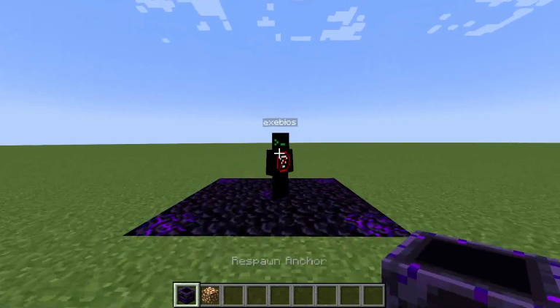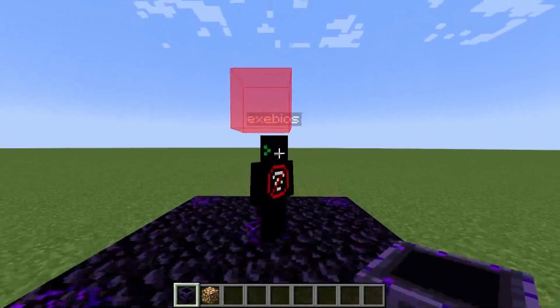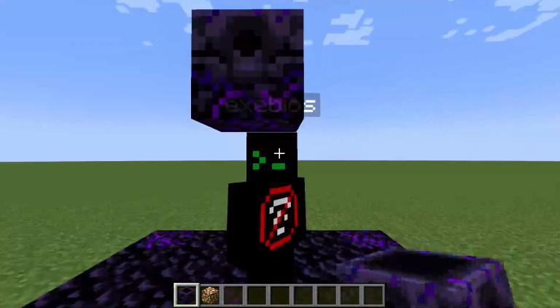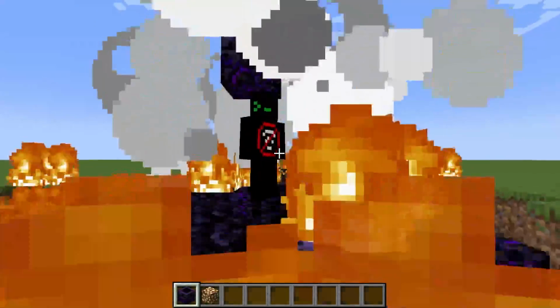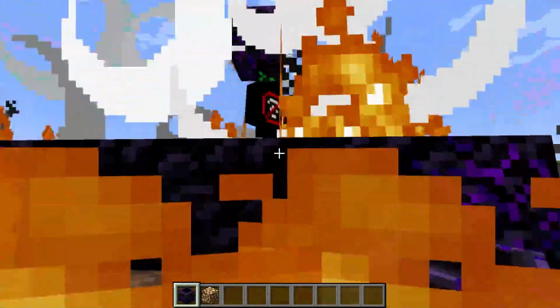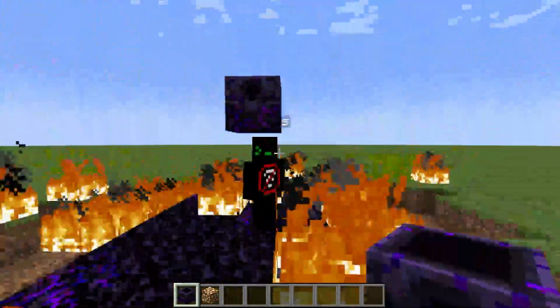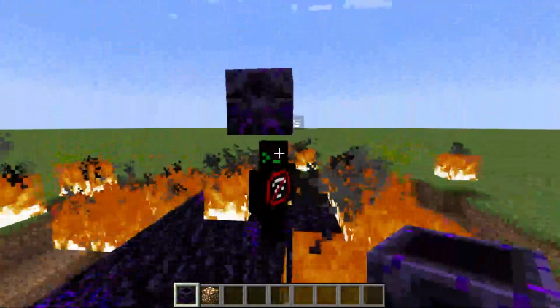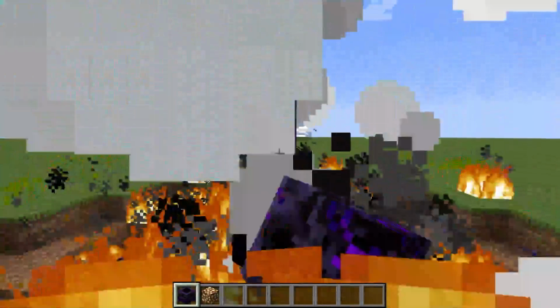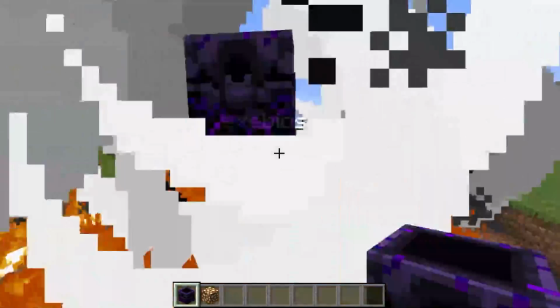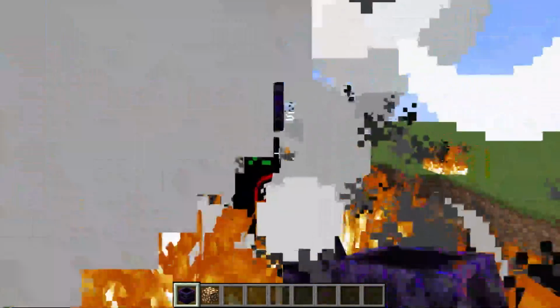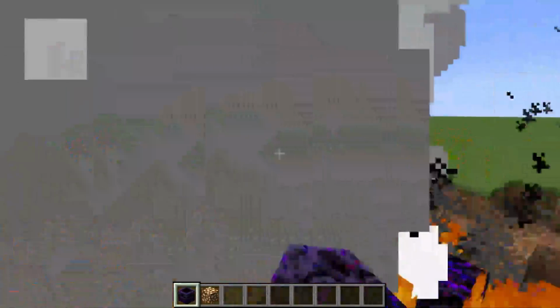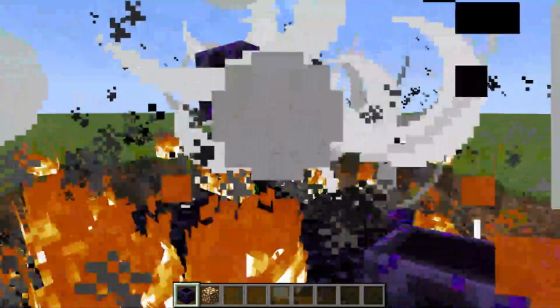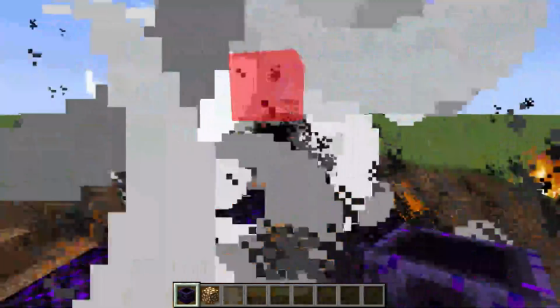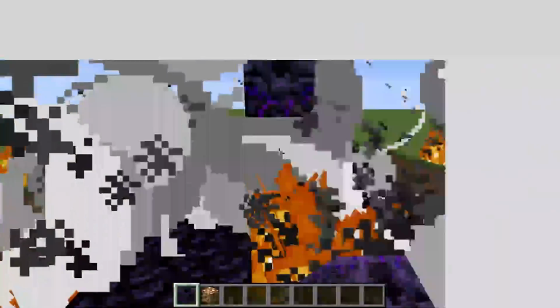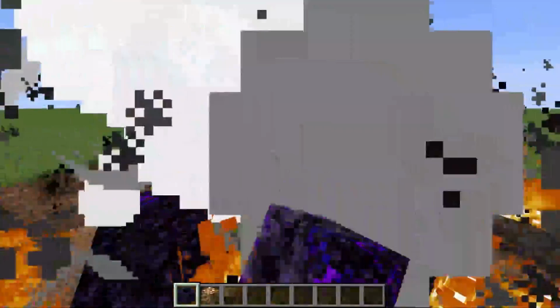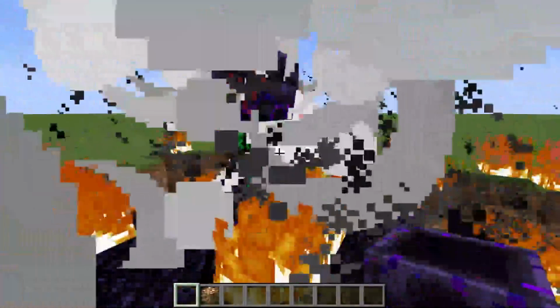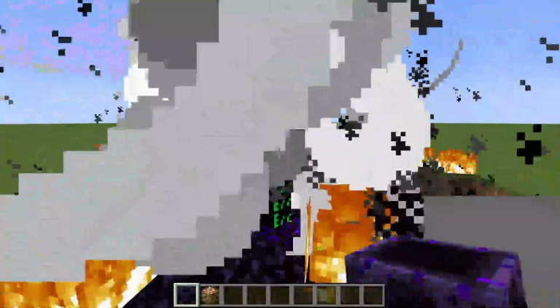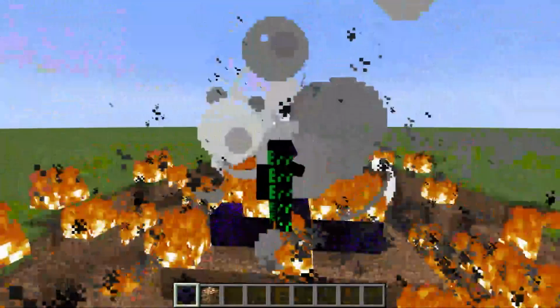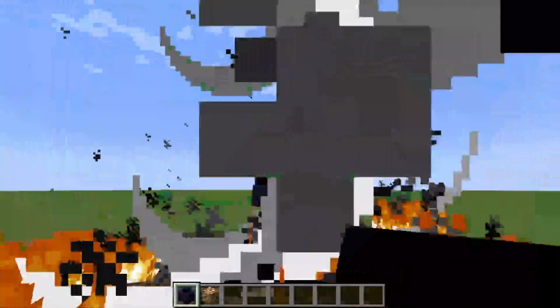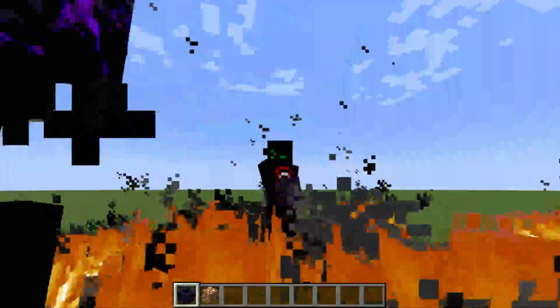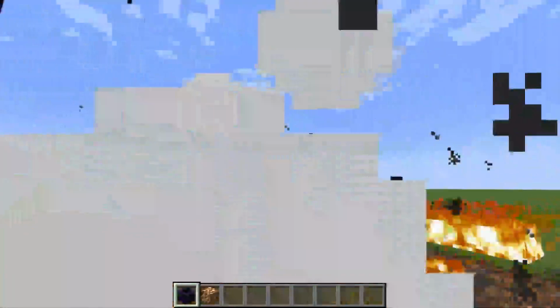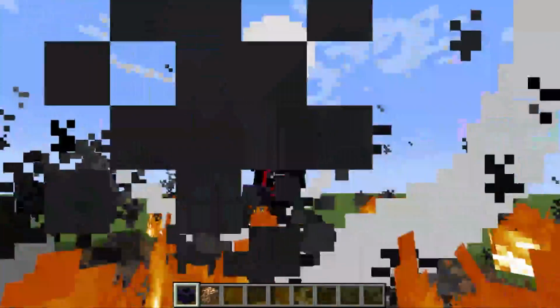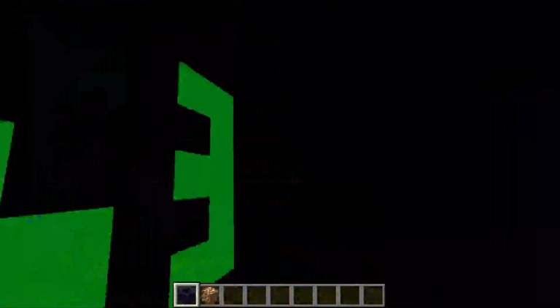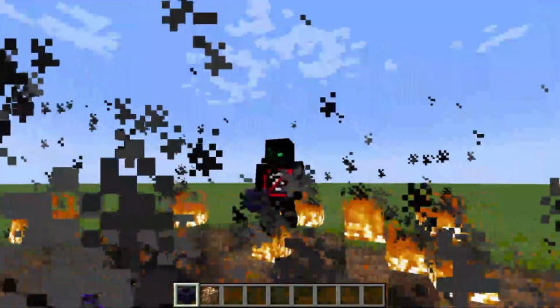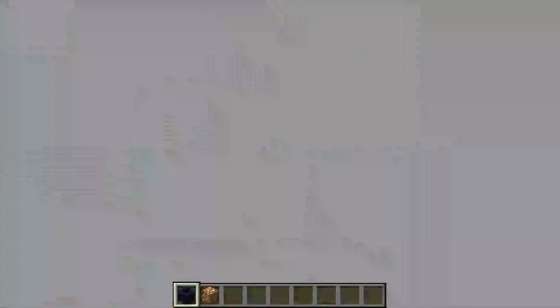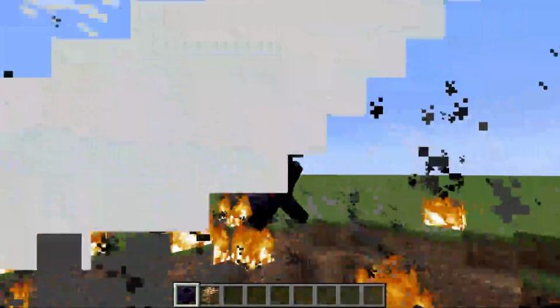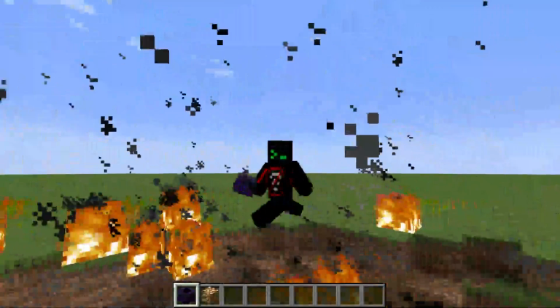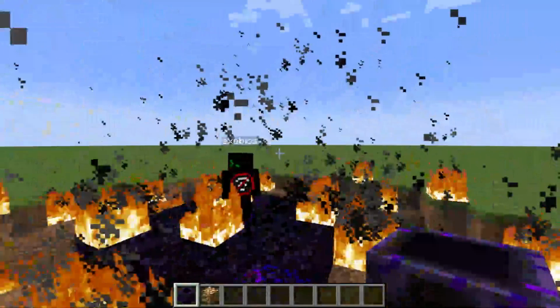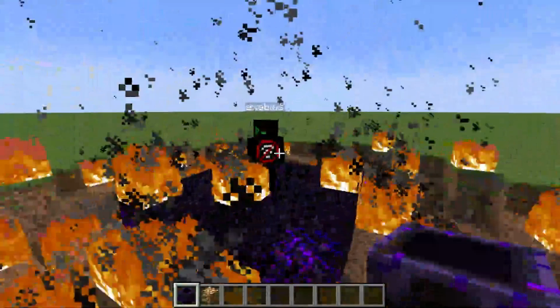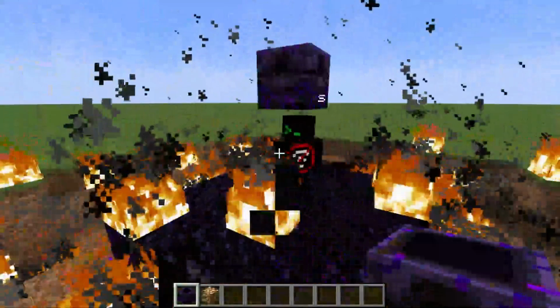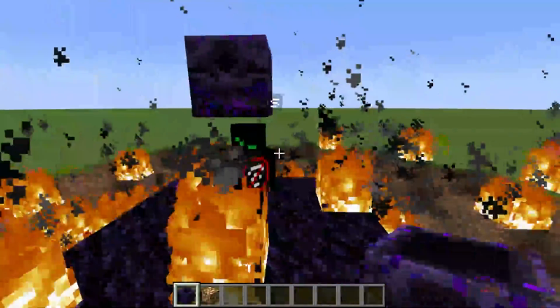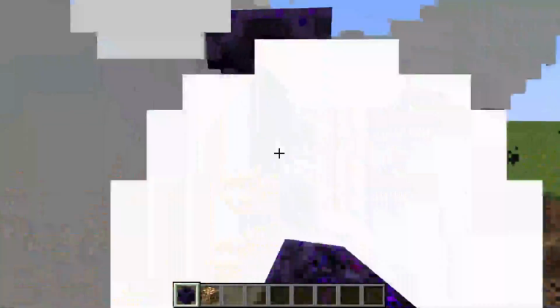Anchor Aura automatically places respawn anchors and glowstone blocks over a player's head, causing an explosion. You'll need both respawn anchors and glowstone in your inventory for this to work.